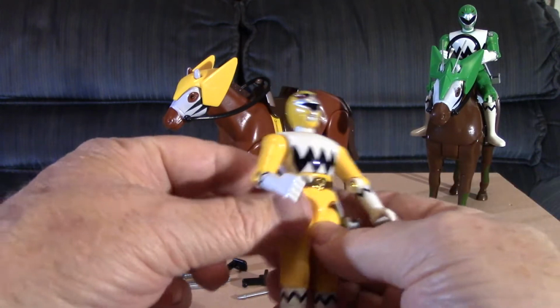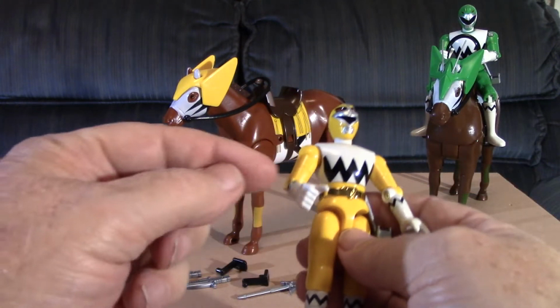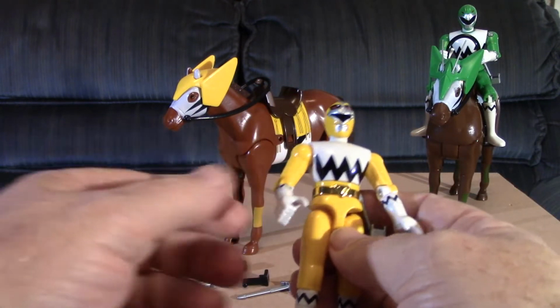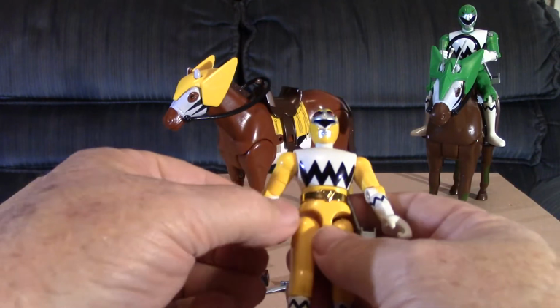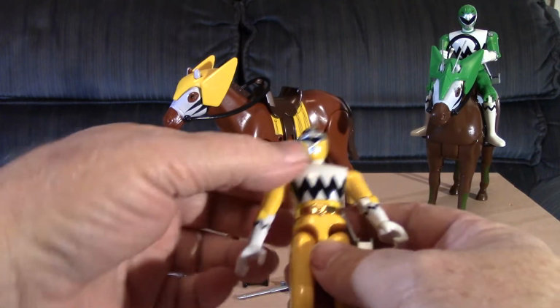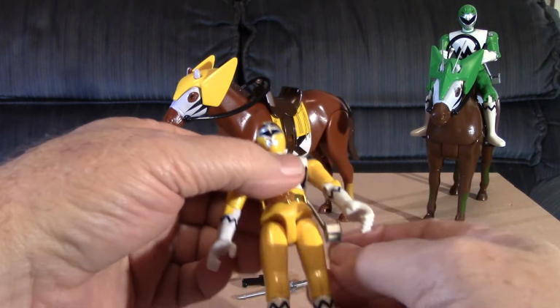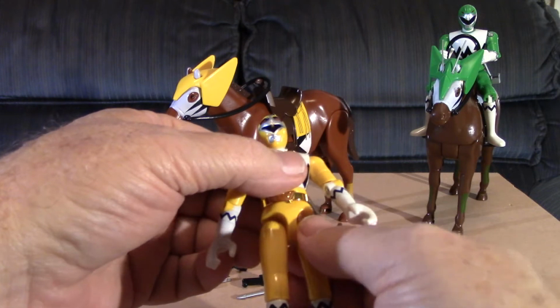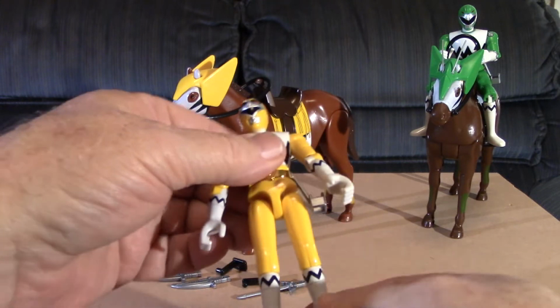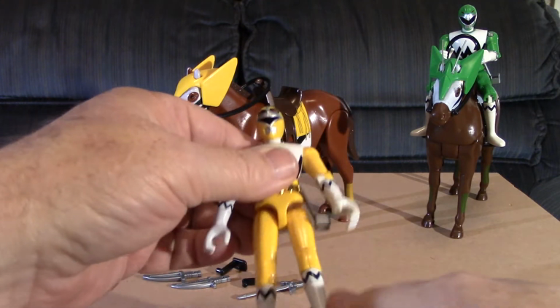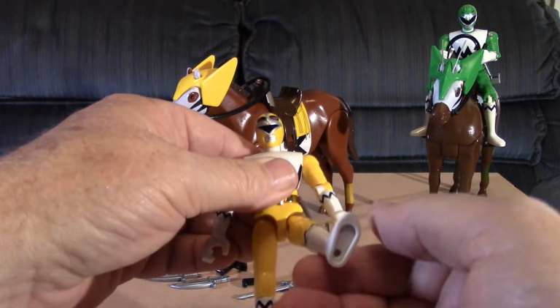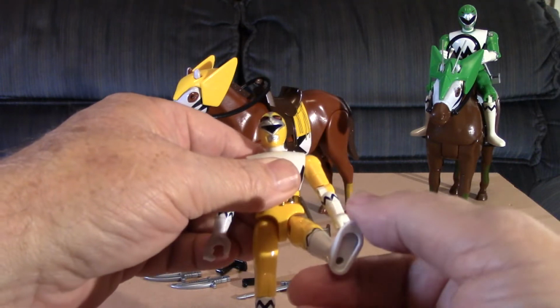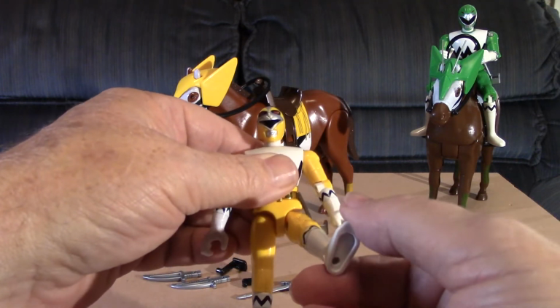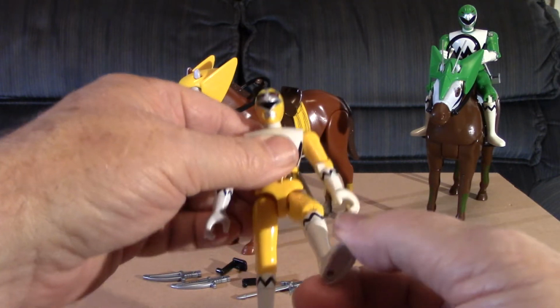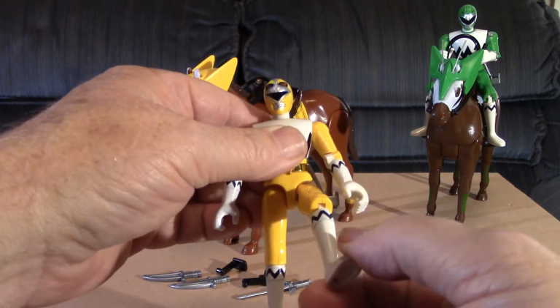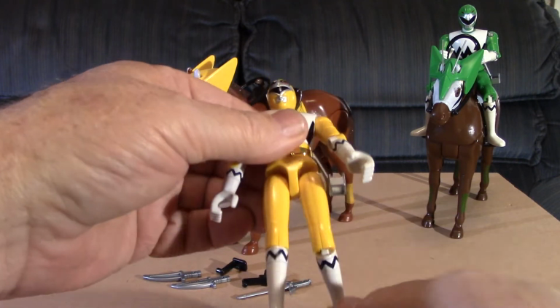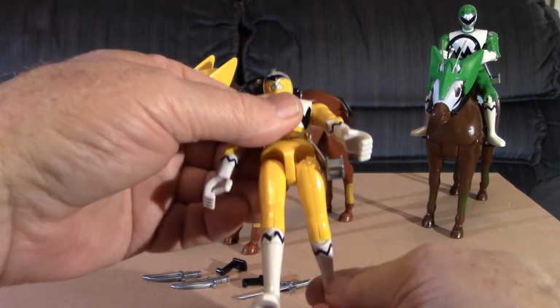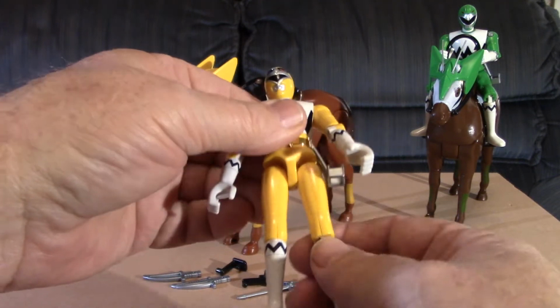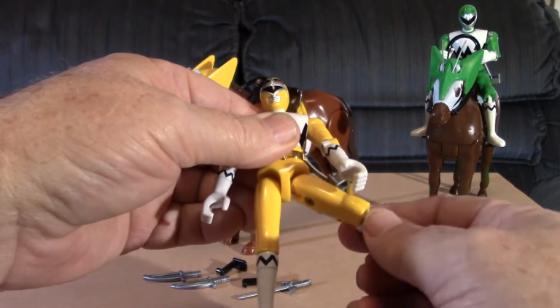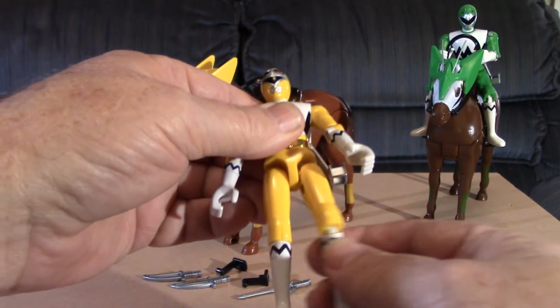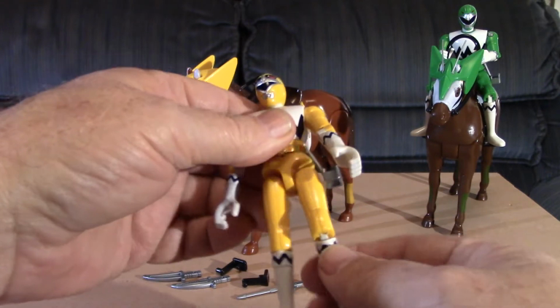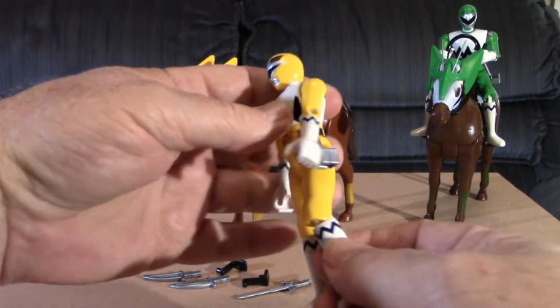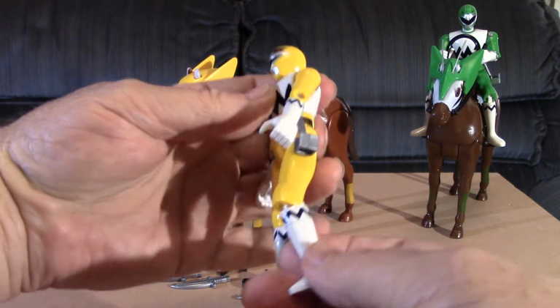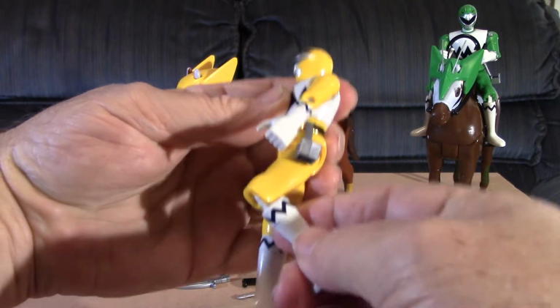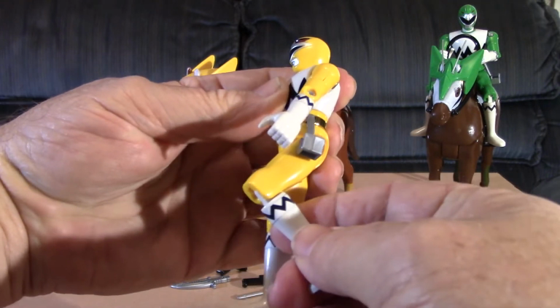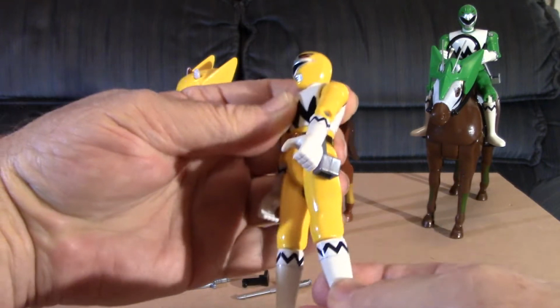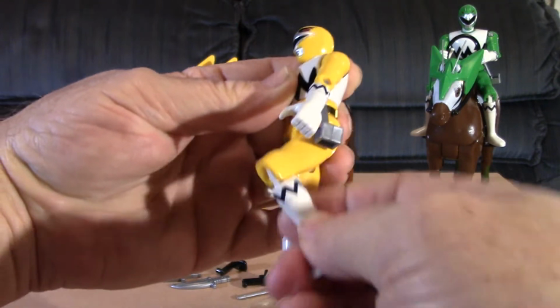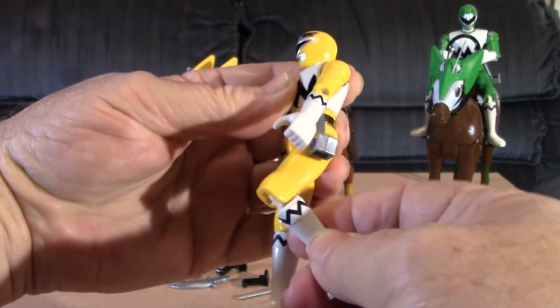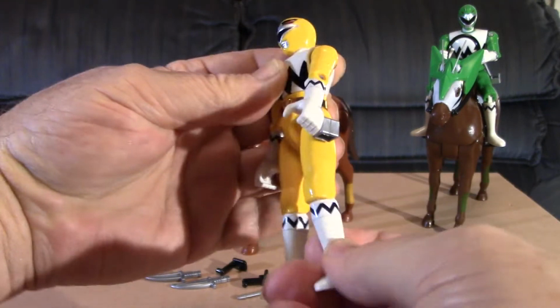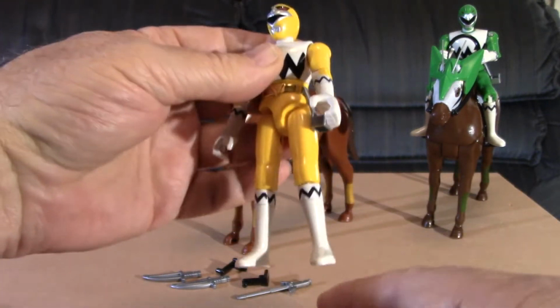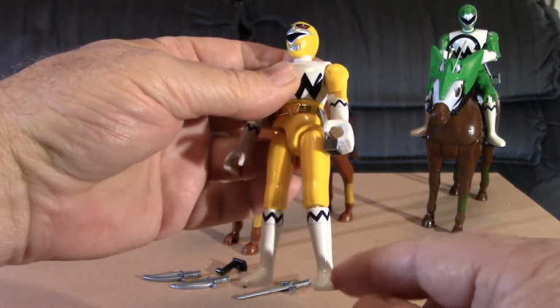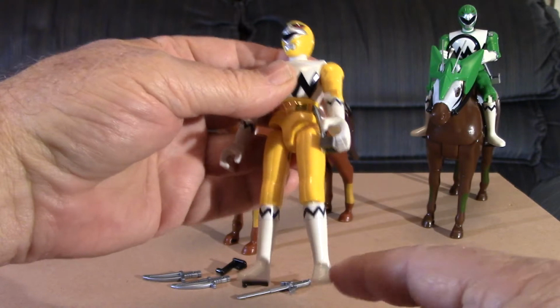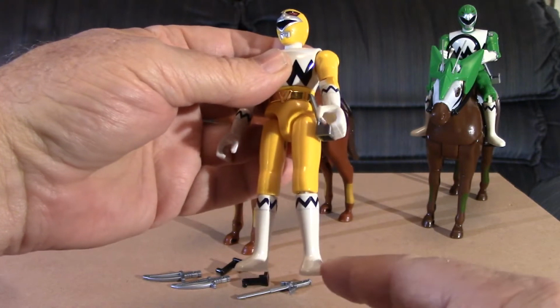There's no movement in the hands. At the hips the leg can swing forward and backward, in and out, and flex at the knees, but there's no movement in the foot.